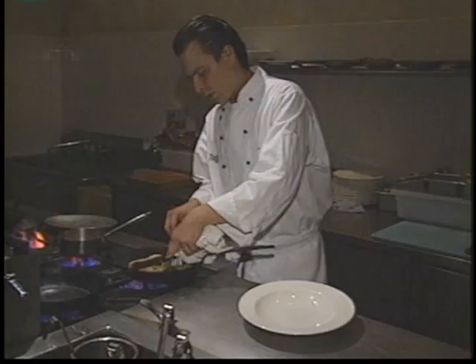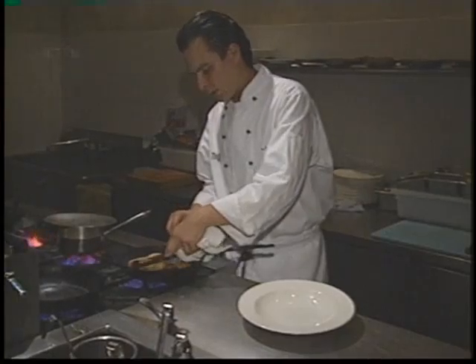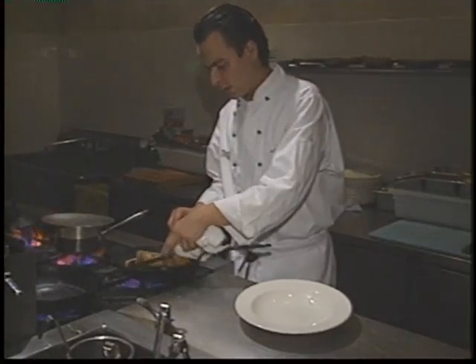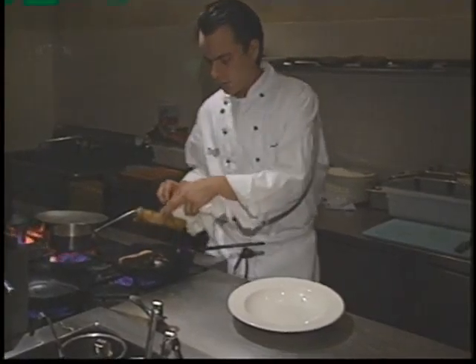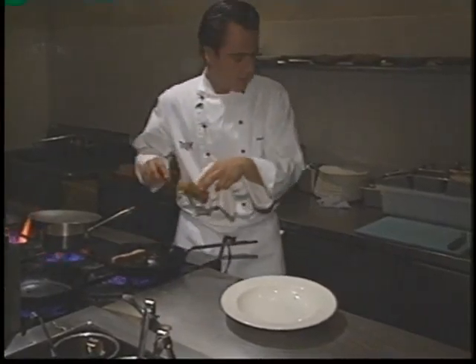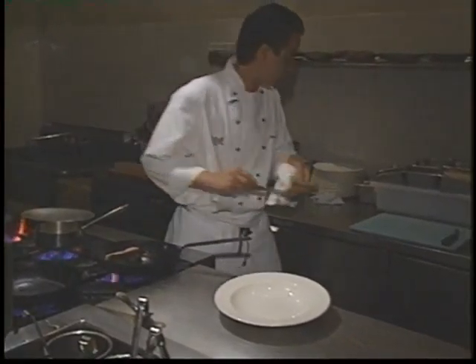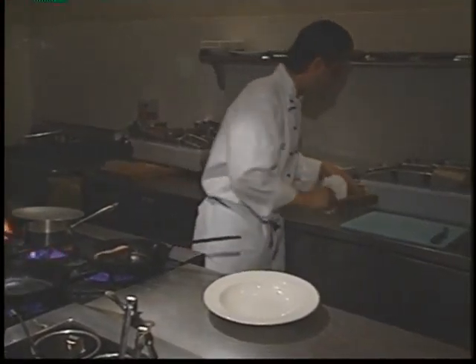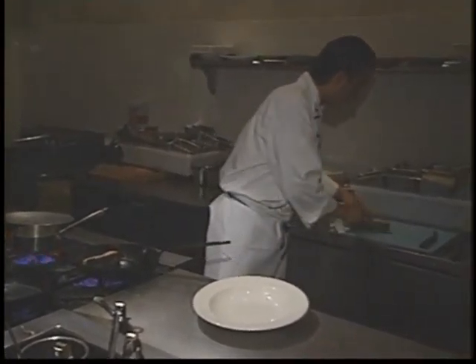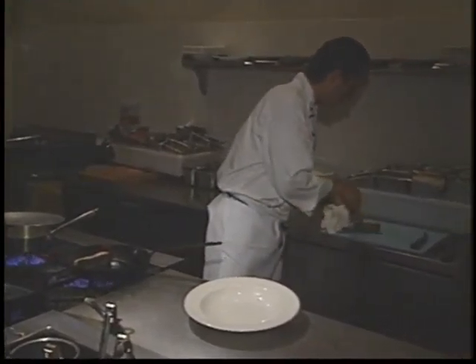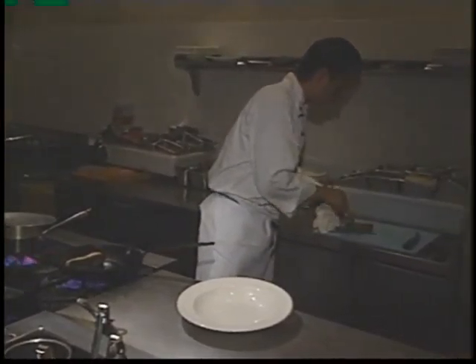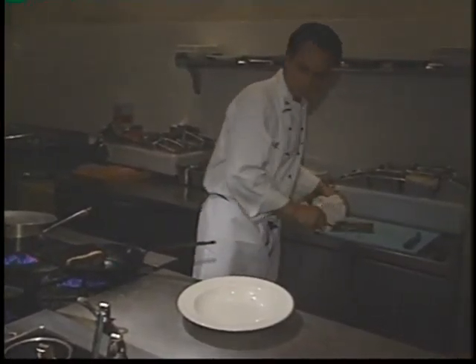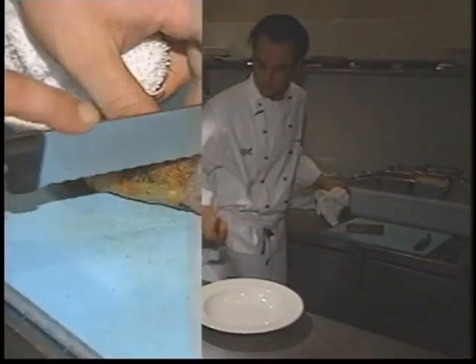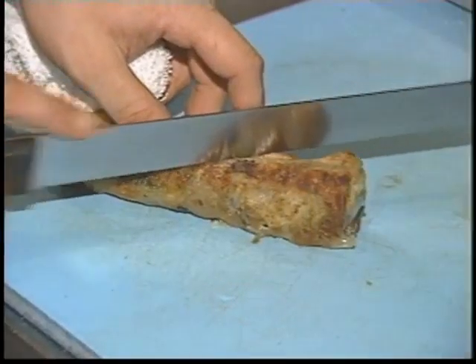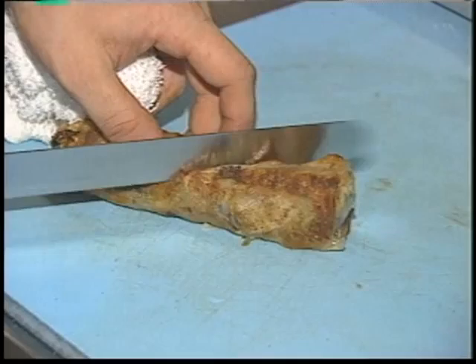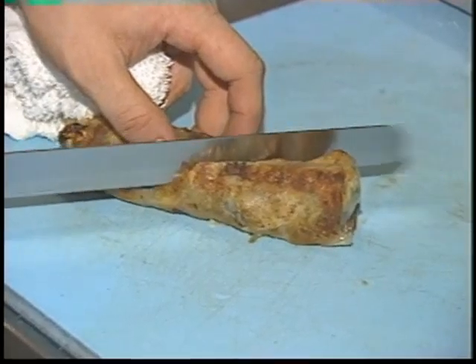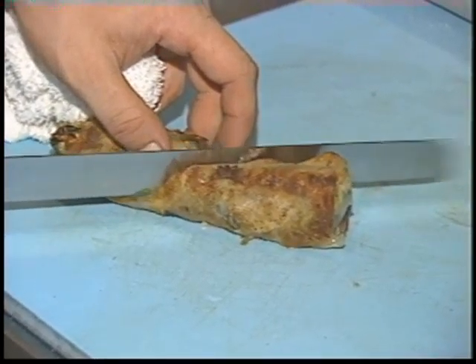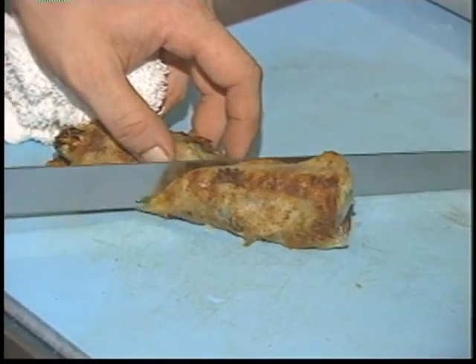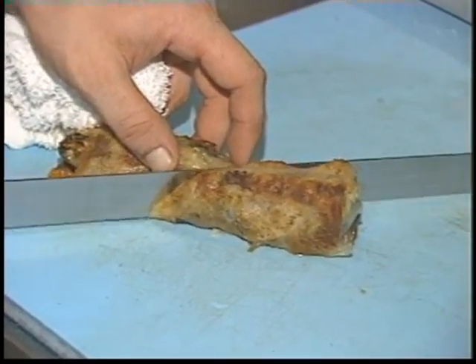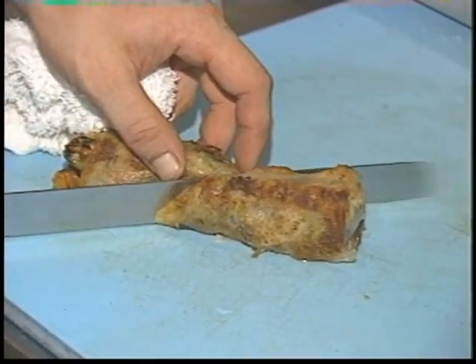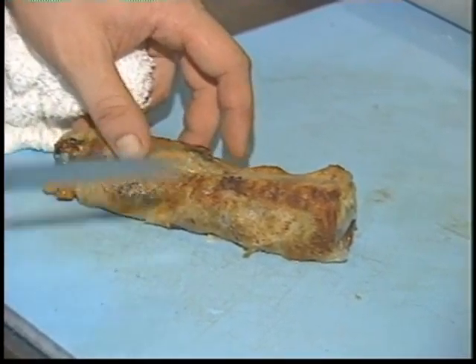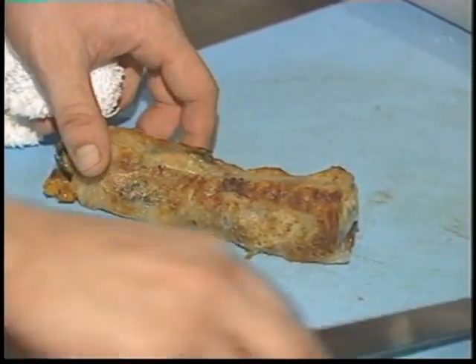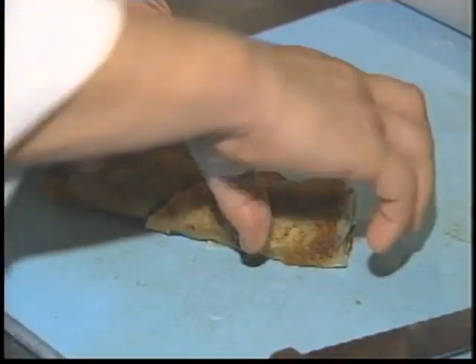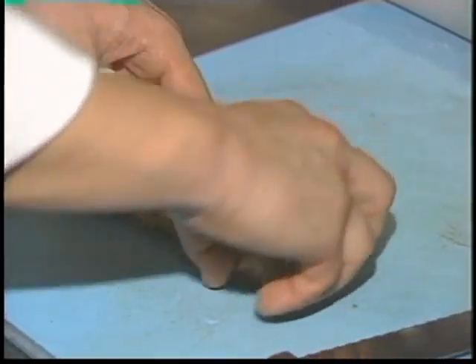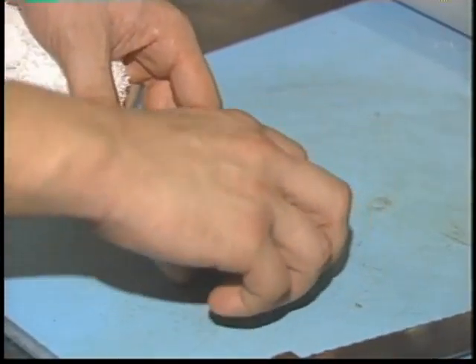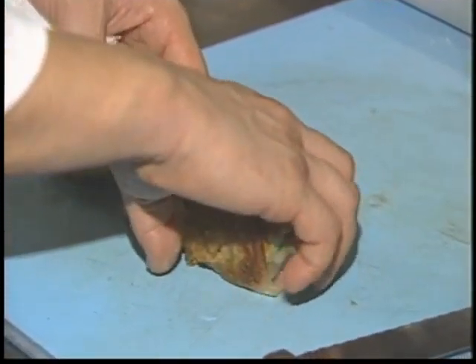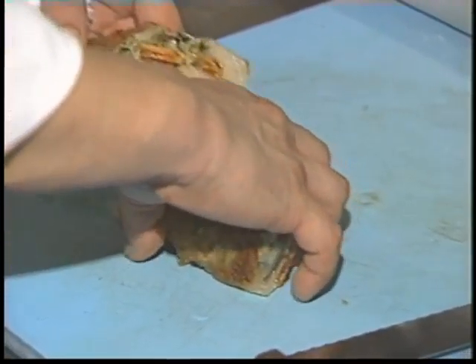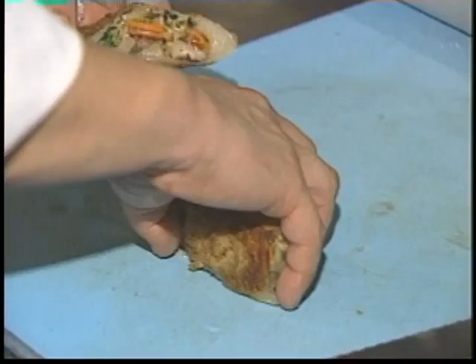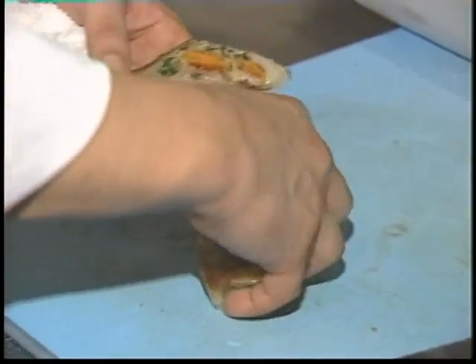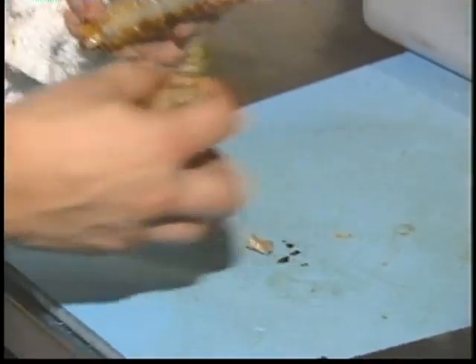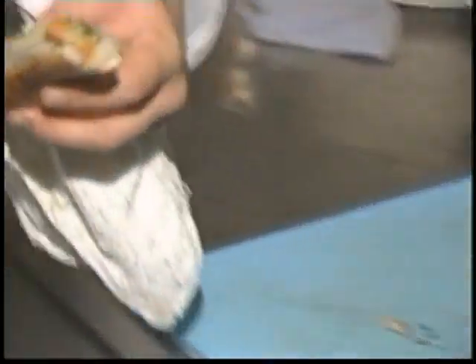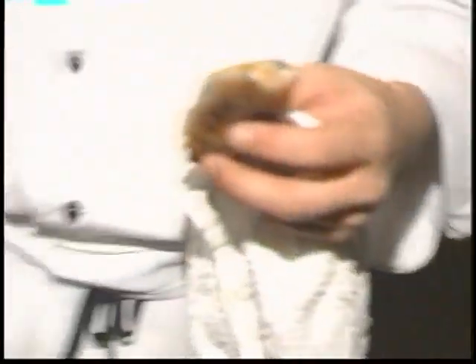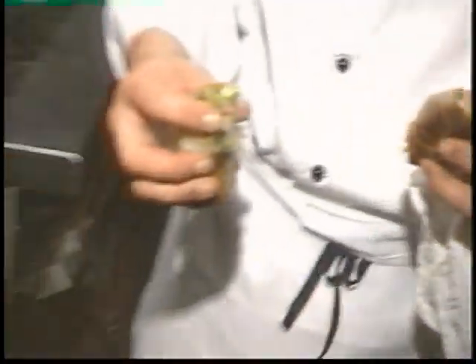Okay, this is nice and crispy, it's all ready to go. Here's our spring roll.